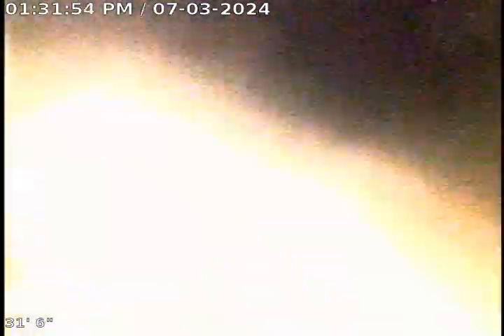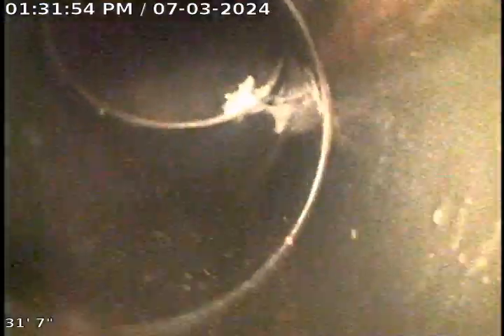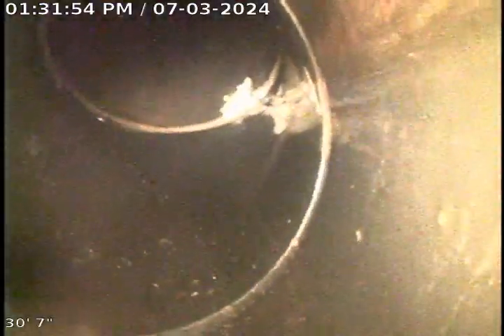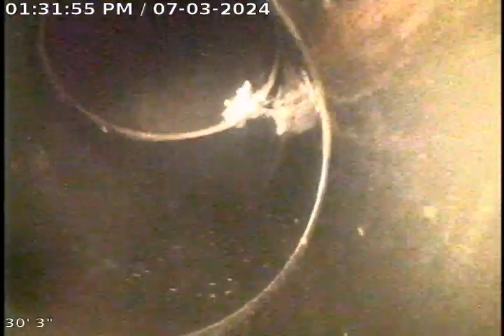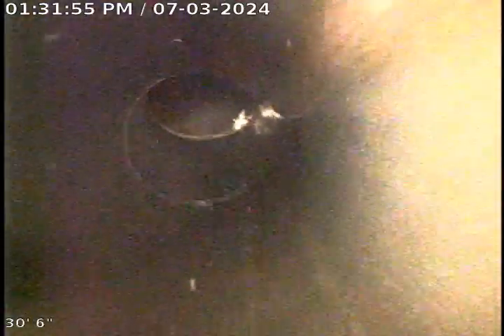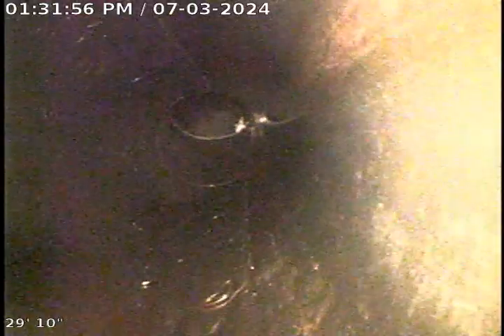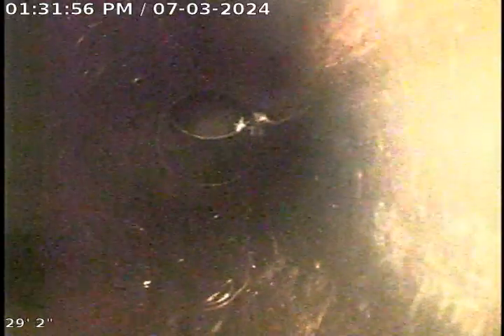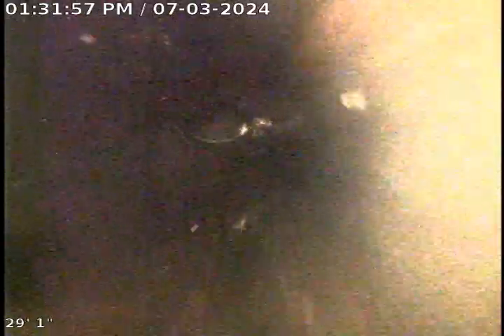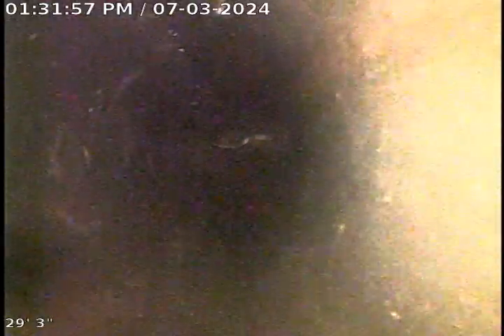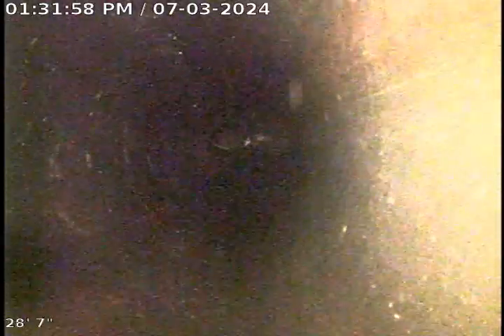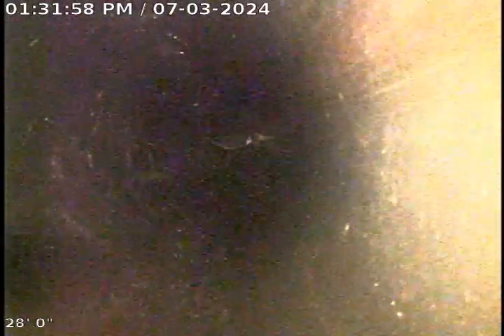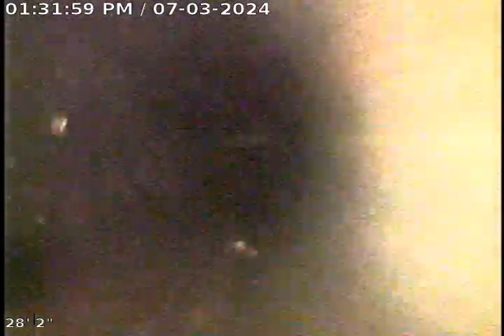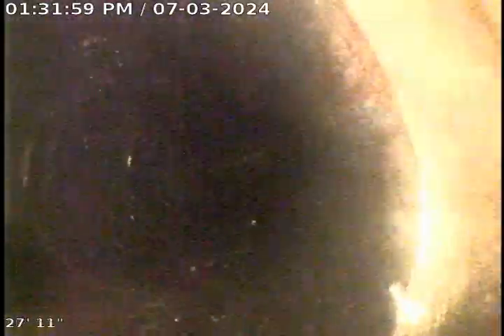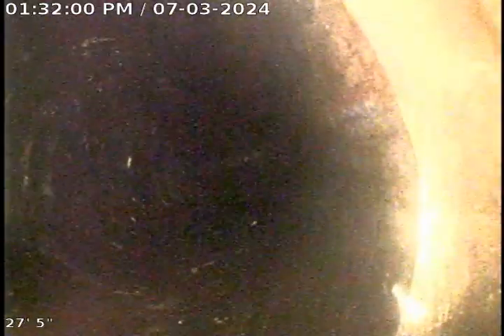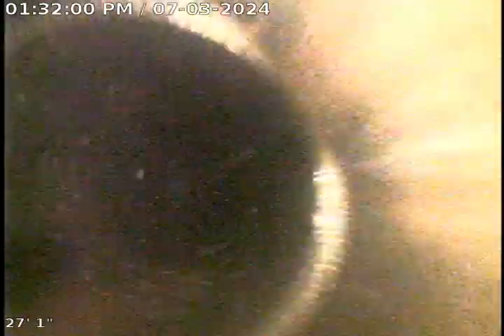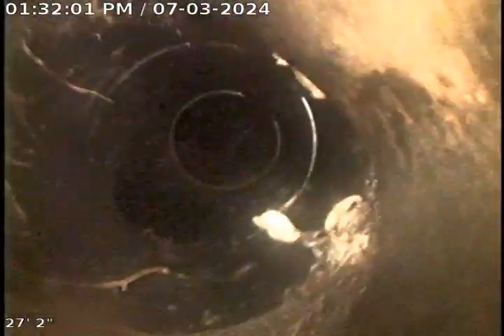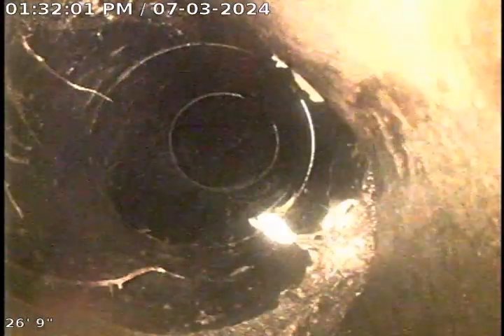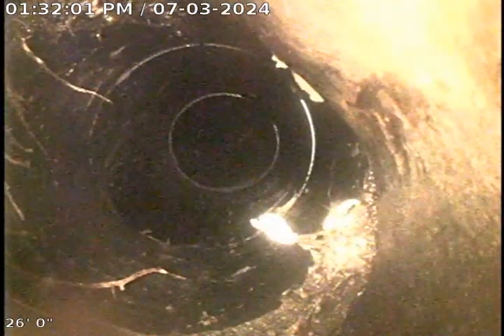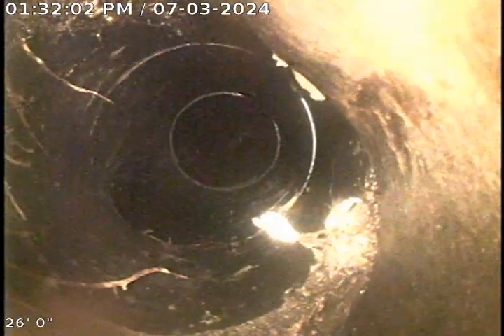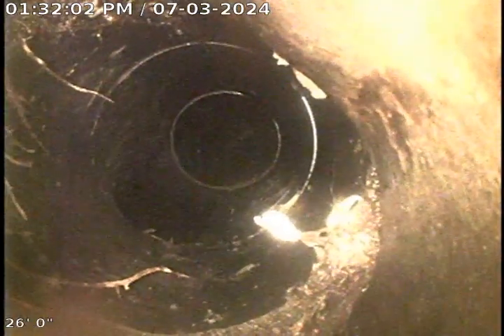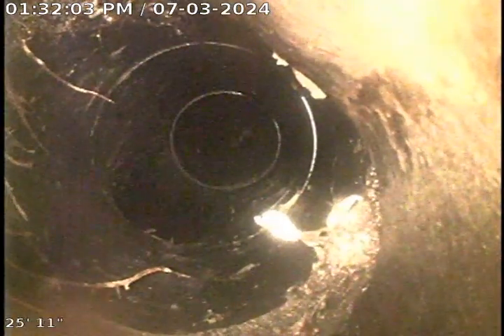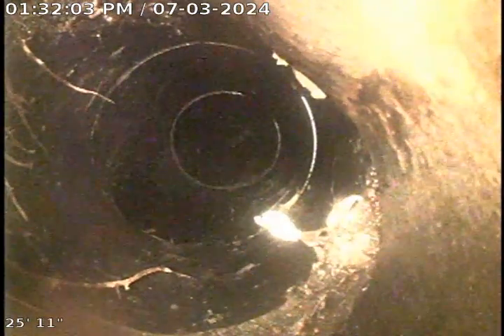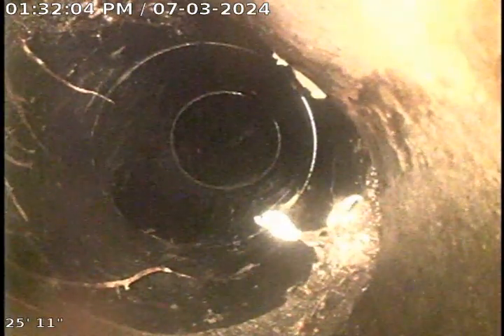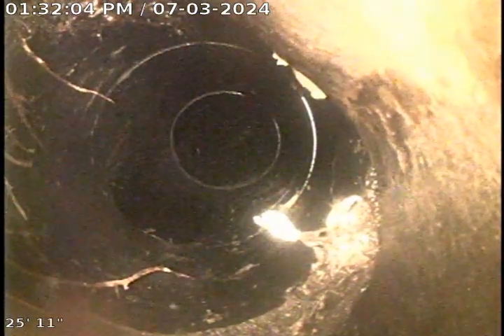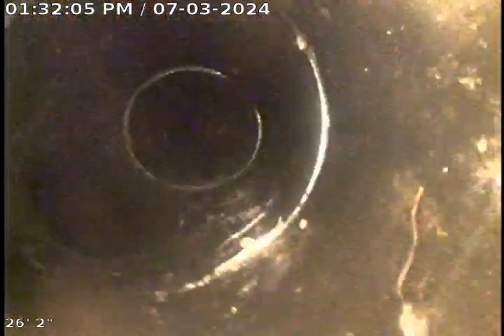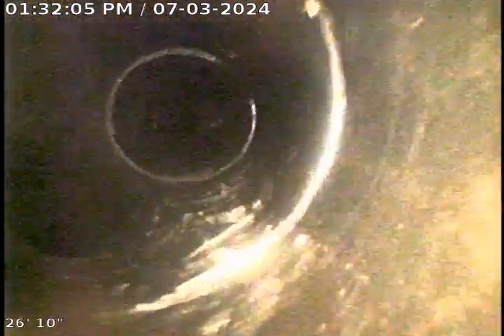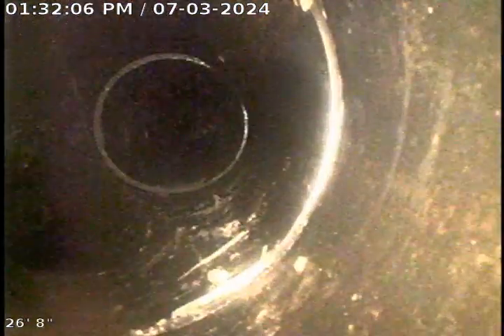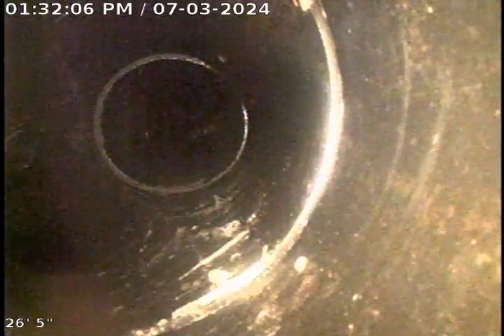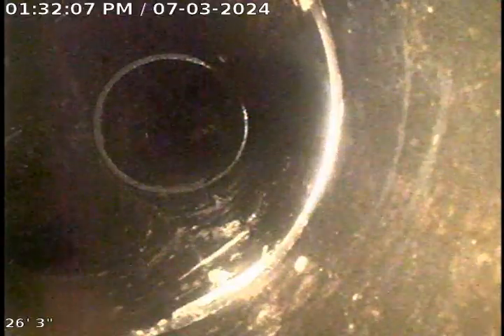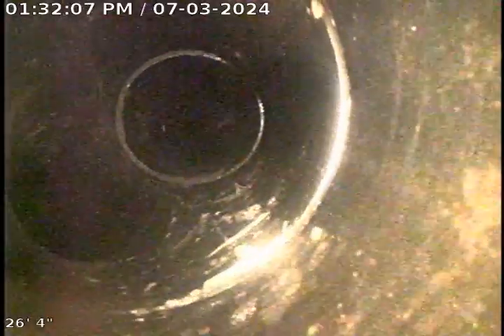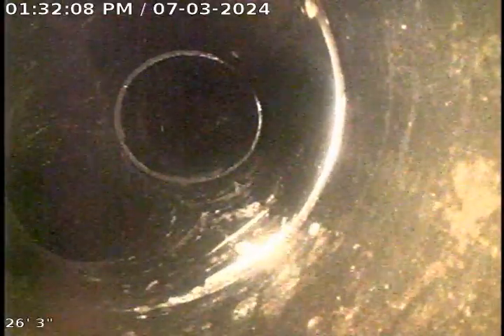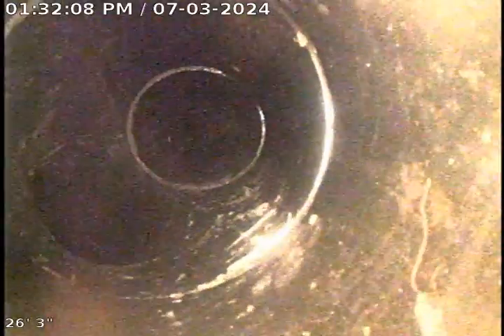This is all 4-inch ABS in this section. Here we are transitioning to Orangeburg. You can see right there on the bottom left corner of the screen — it looks like there's a clean-out right there.